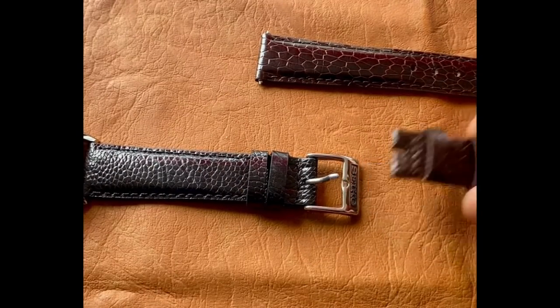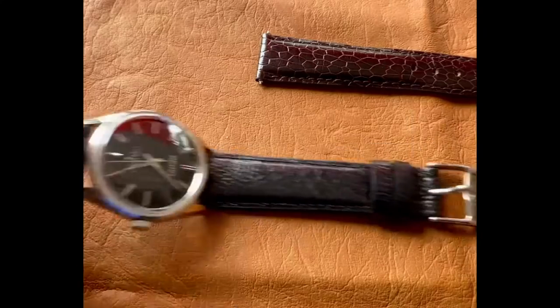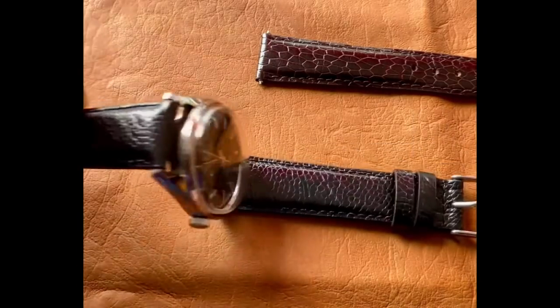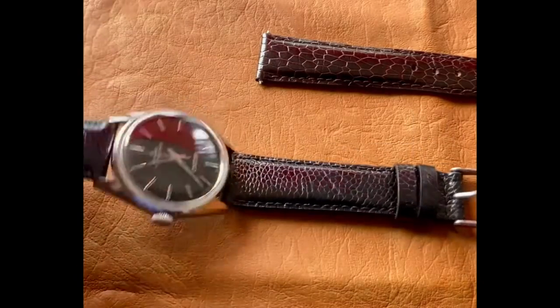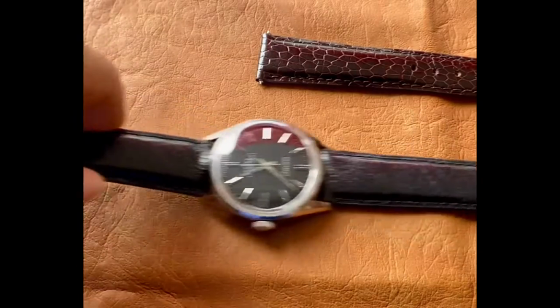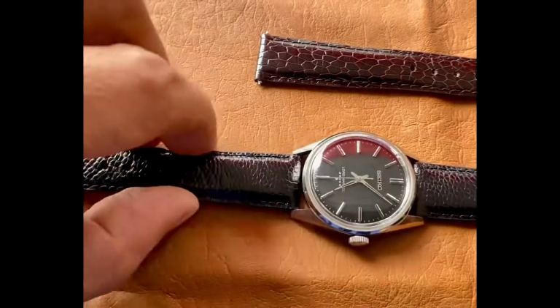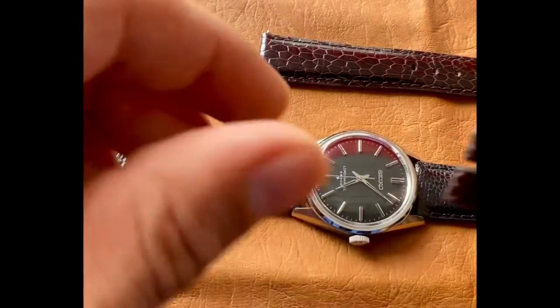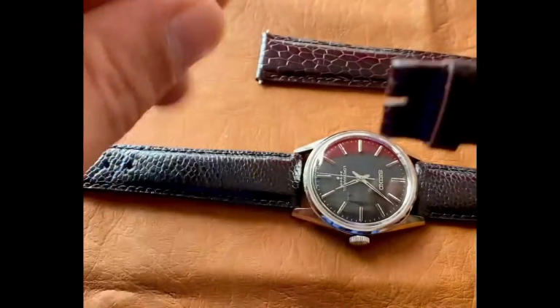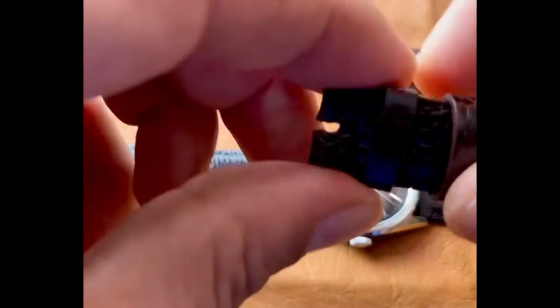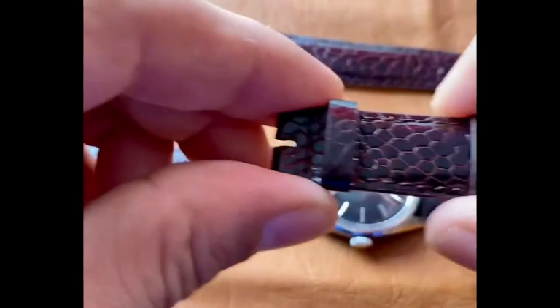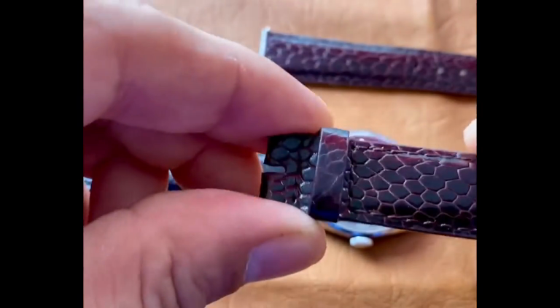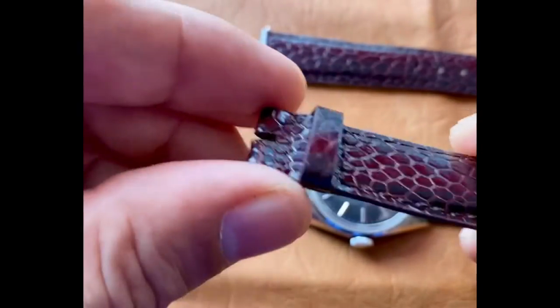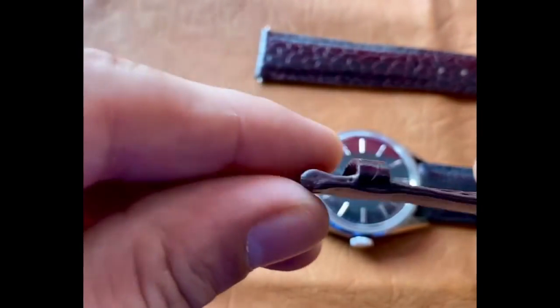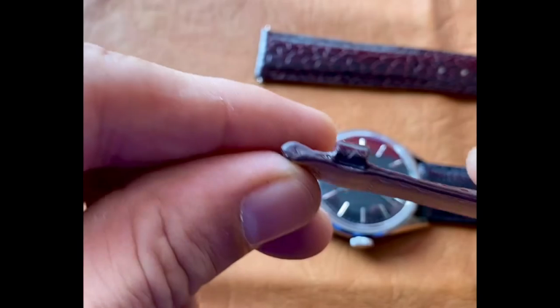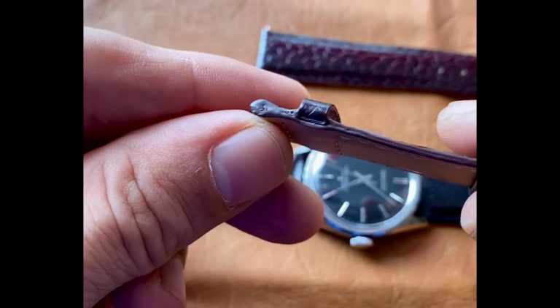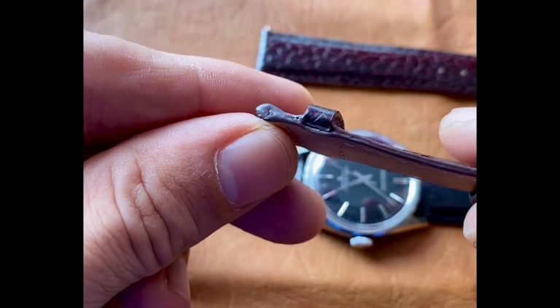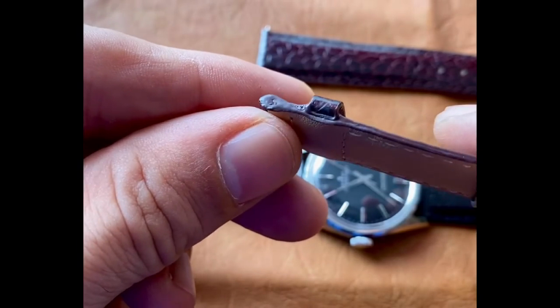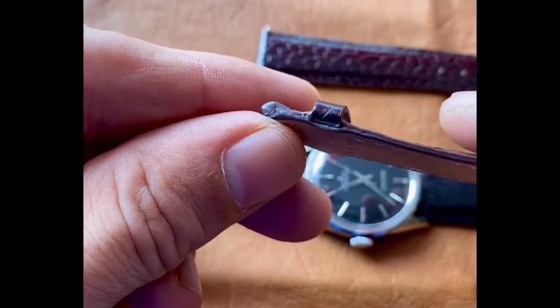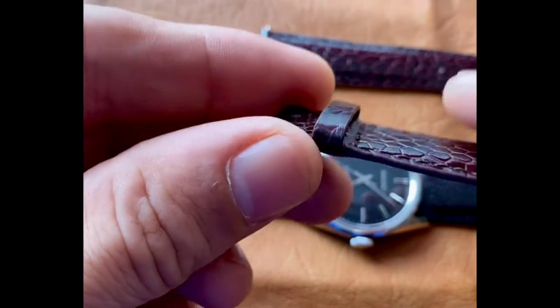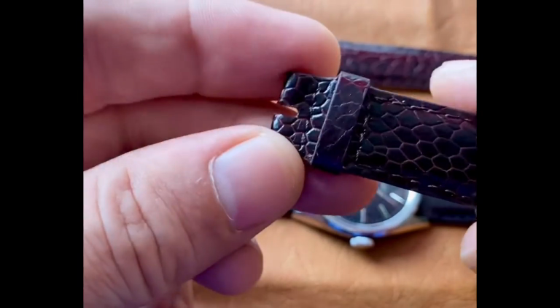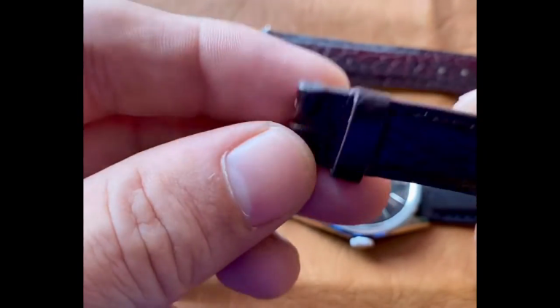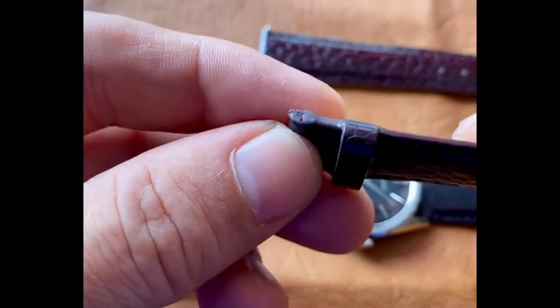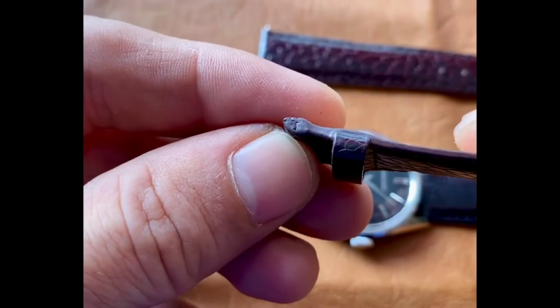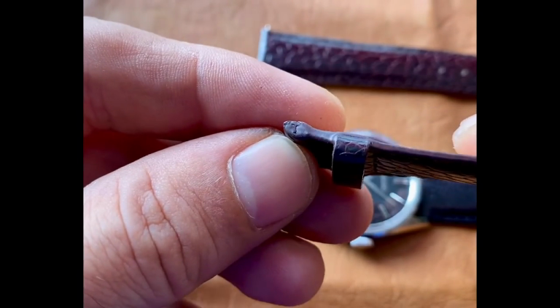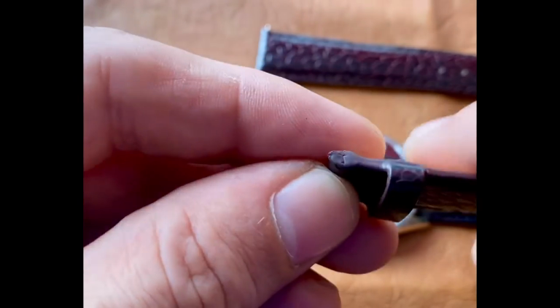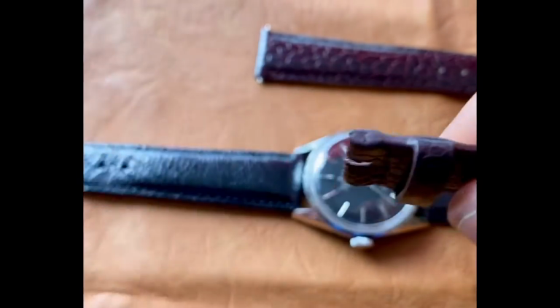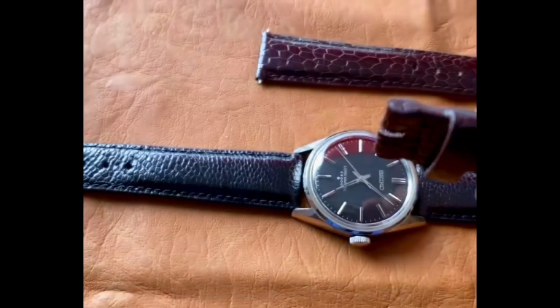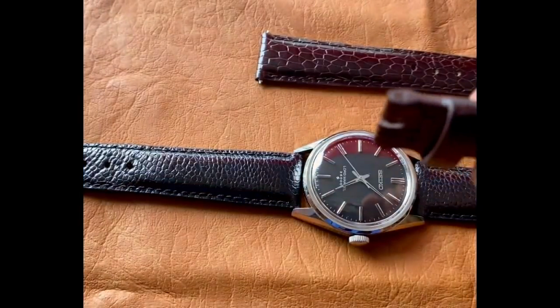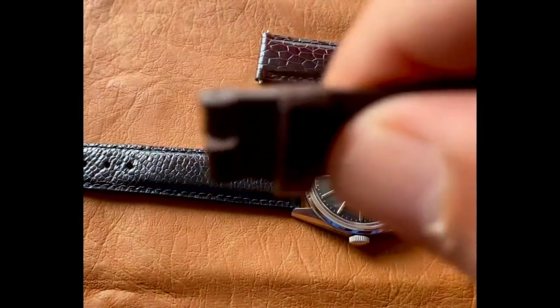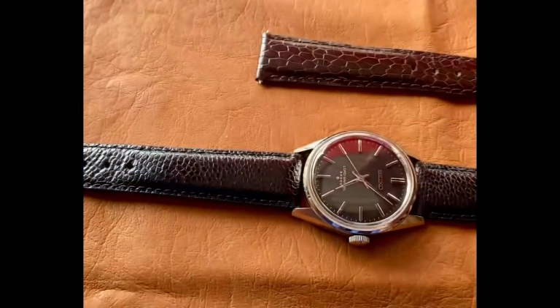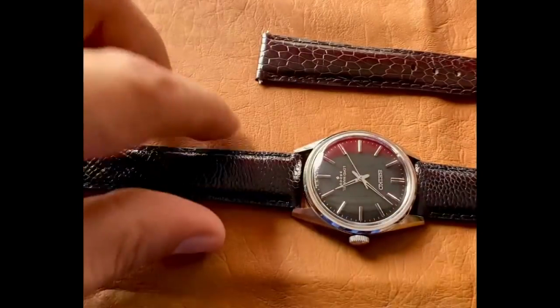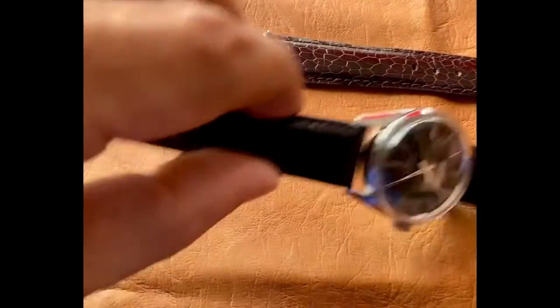We're going to use this beautiful ostrich skin strap here. Notice there are no holes punched in this 16mm end right here, so we'll need to punch some in using any sharp apparatus.